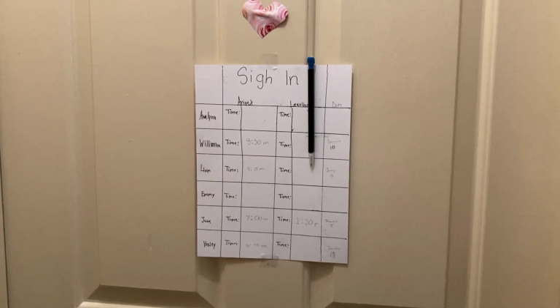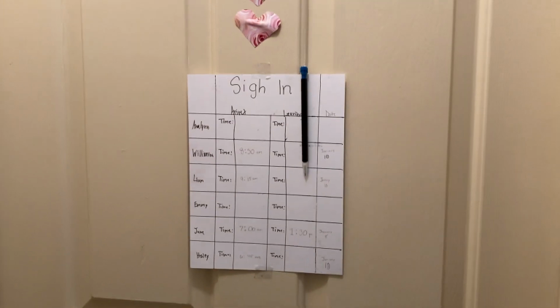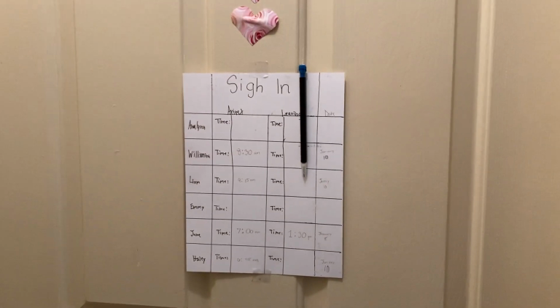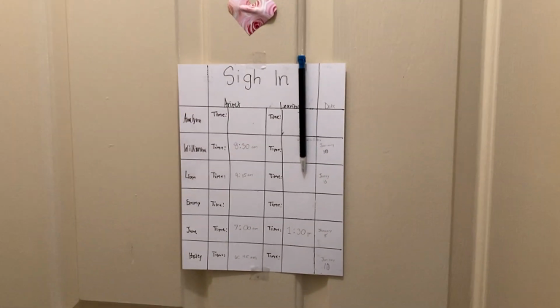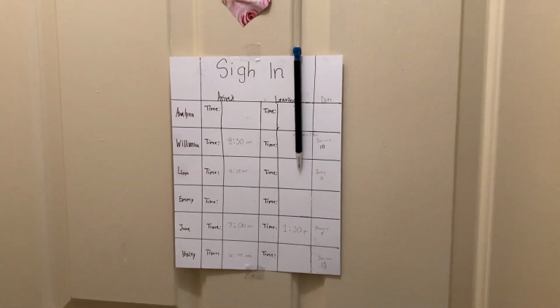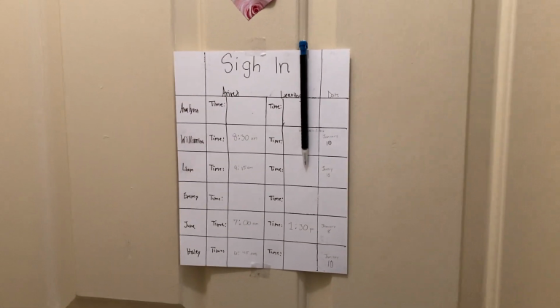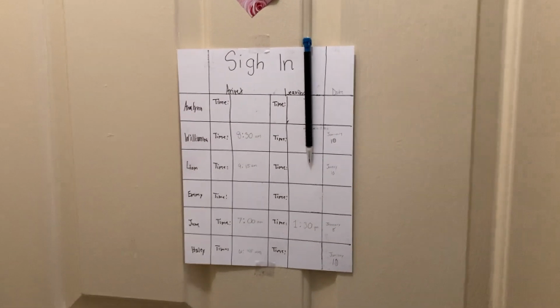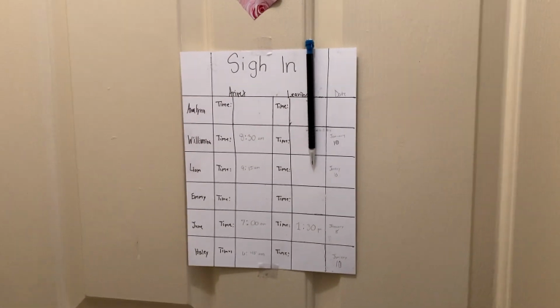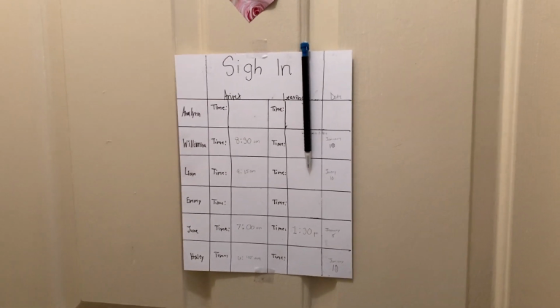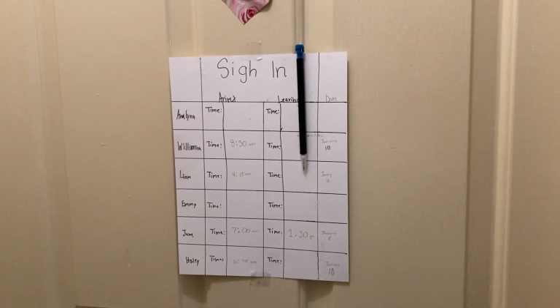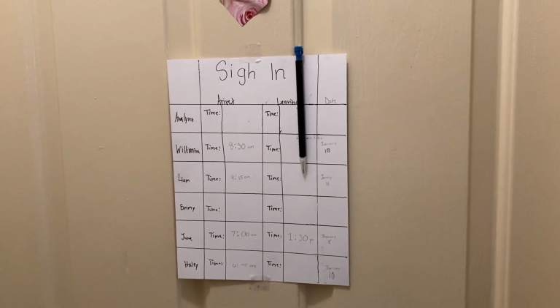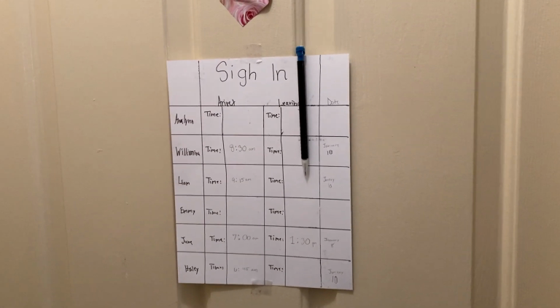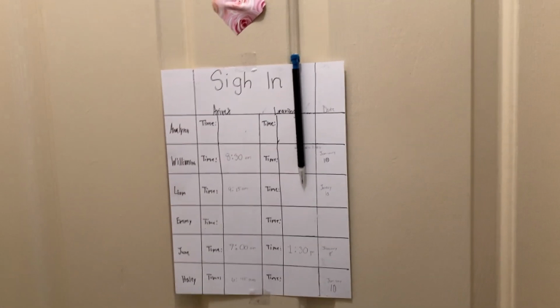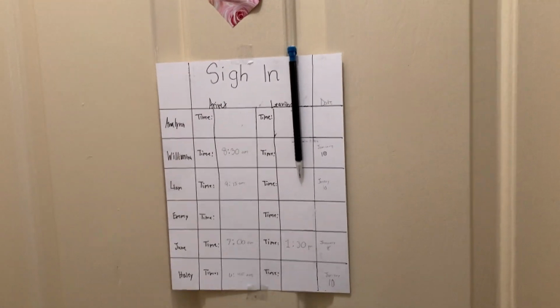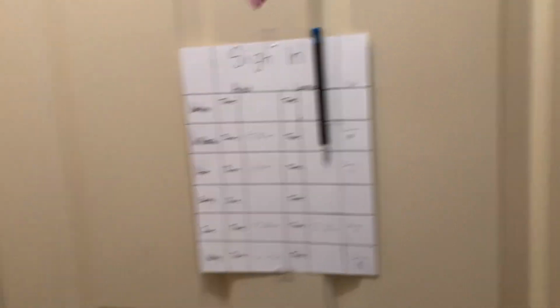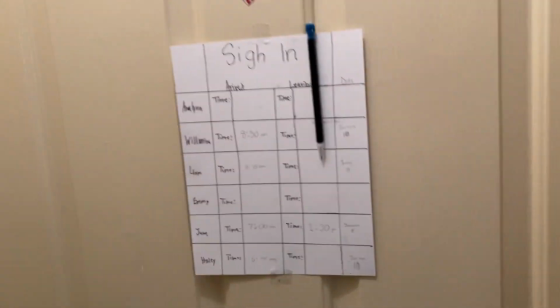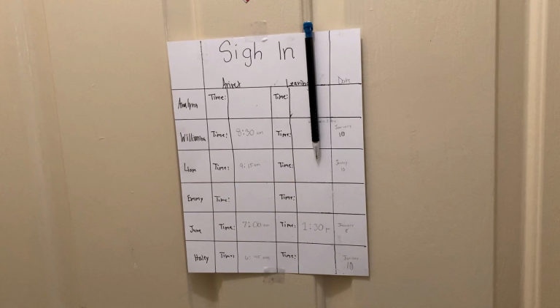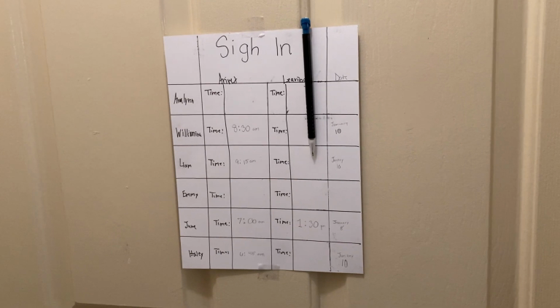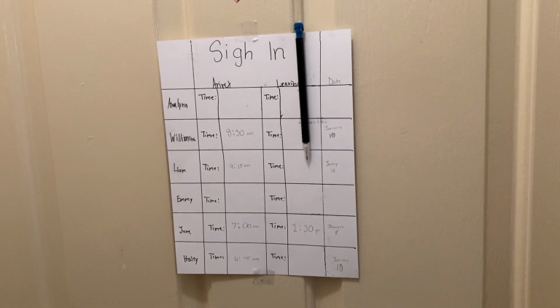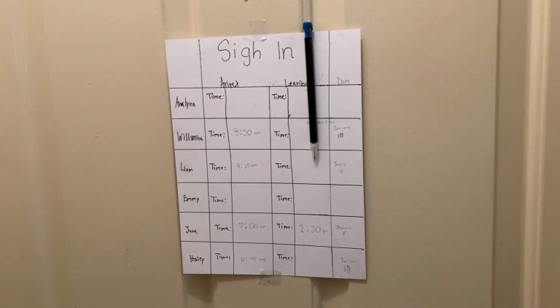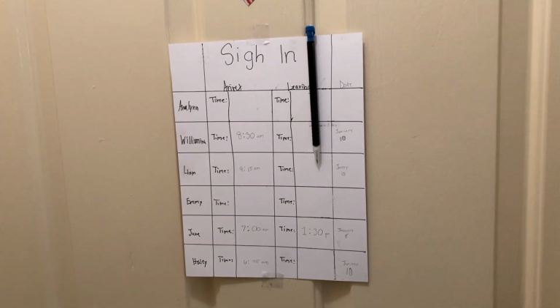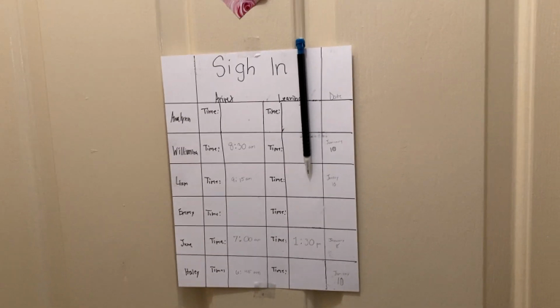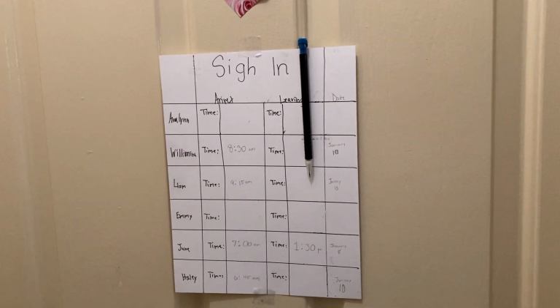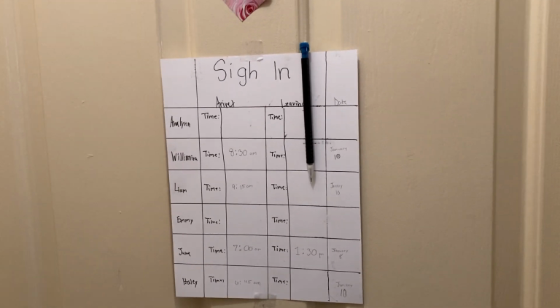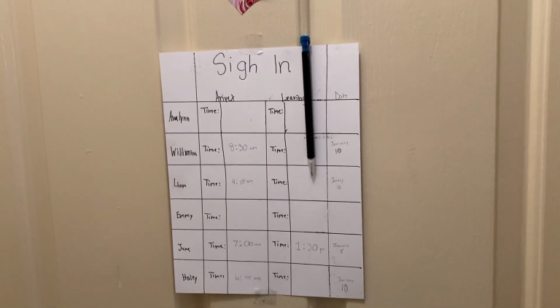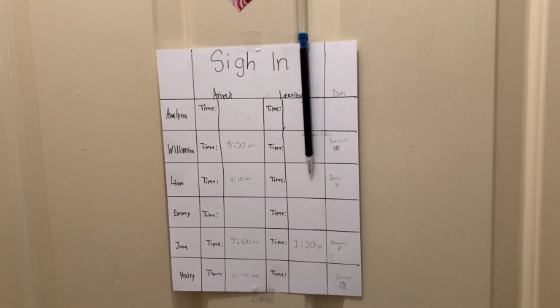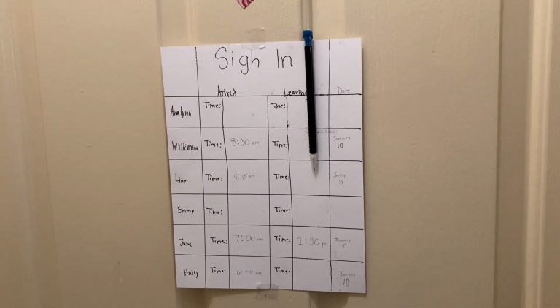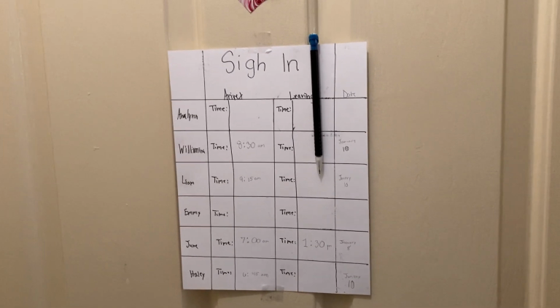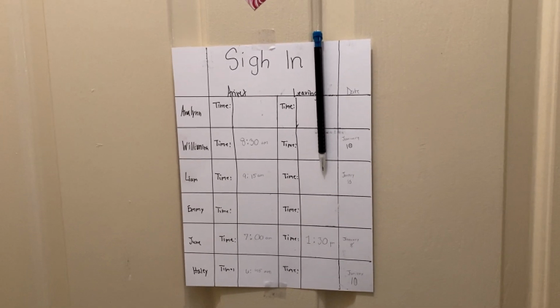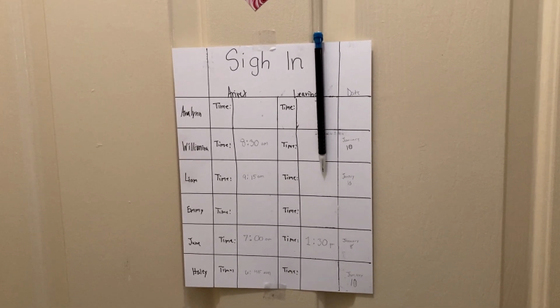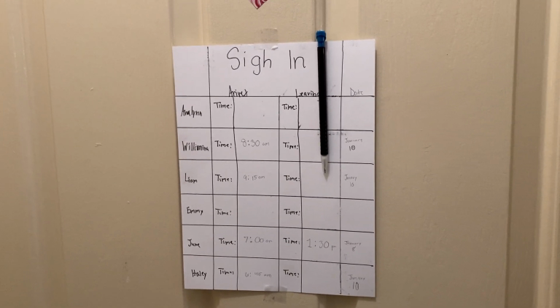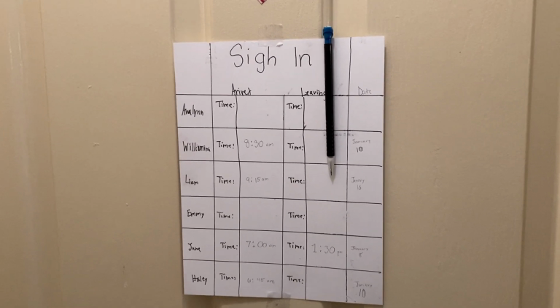Hi everybody! Today I'm doing a daycare video. I hope you guys really enjoy this video because it has taken a long time to make this video happen. So yeah, let's get started.